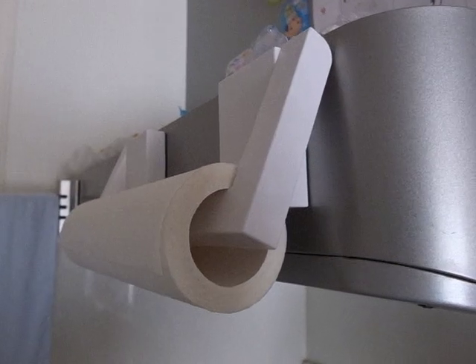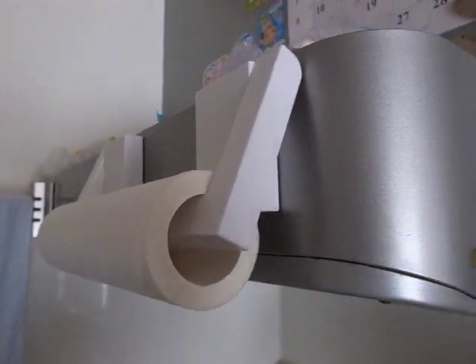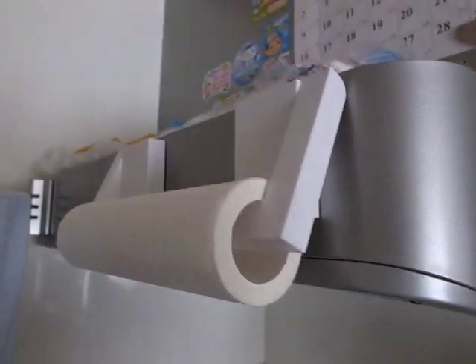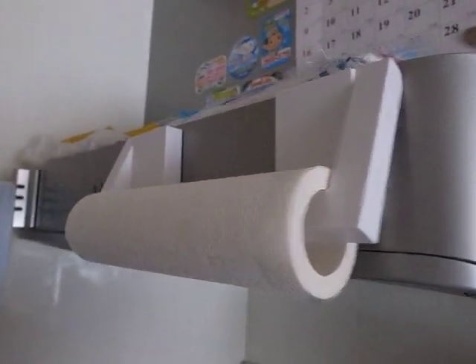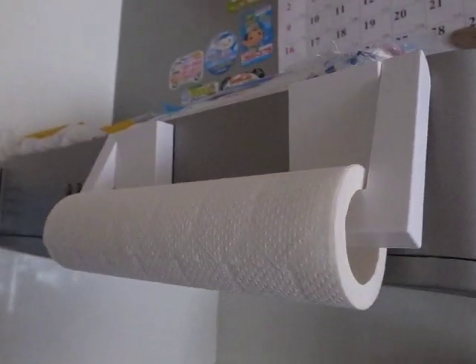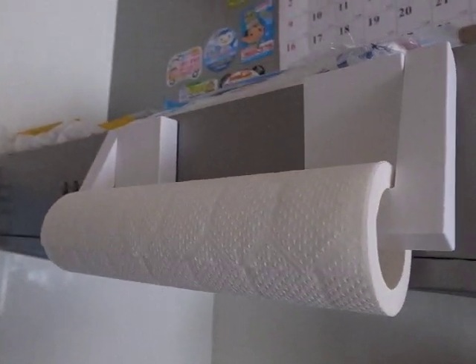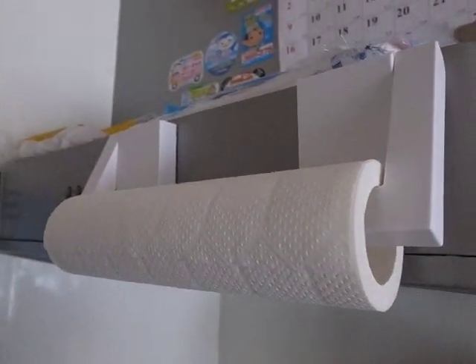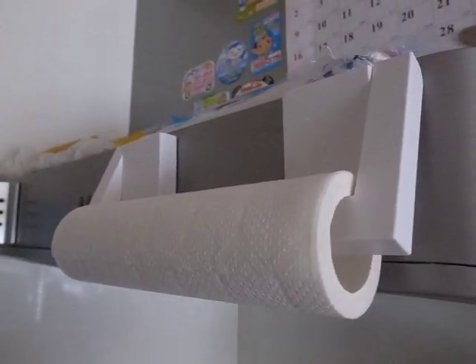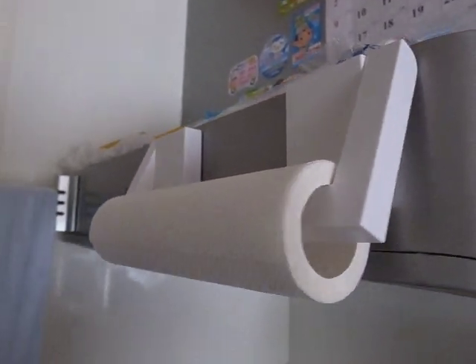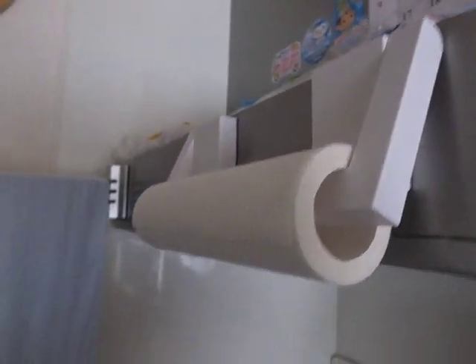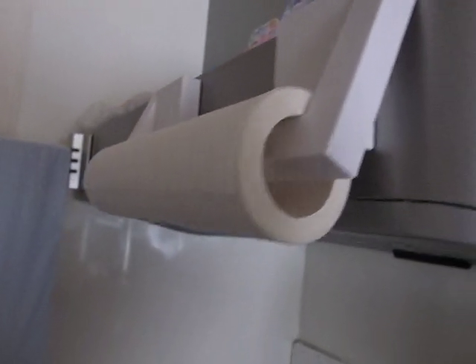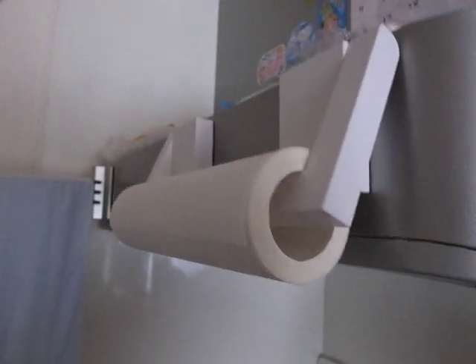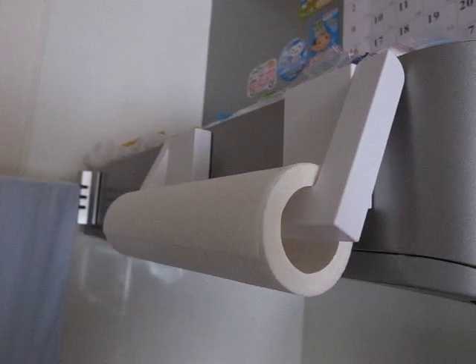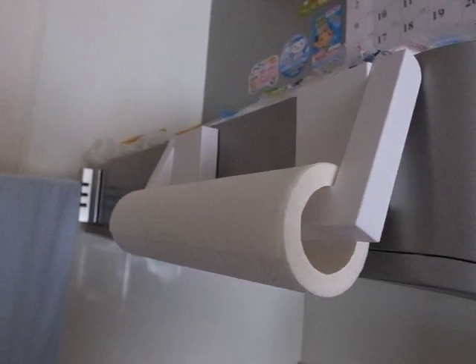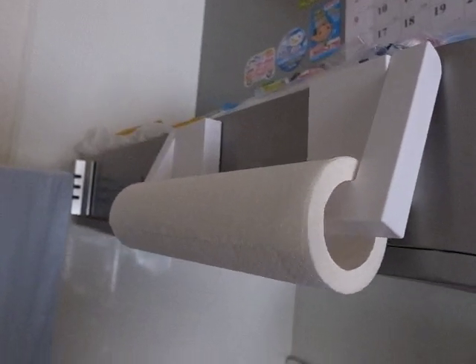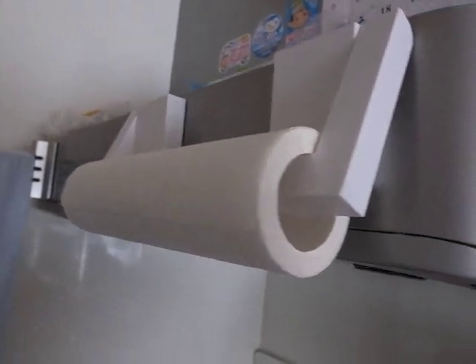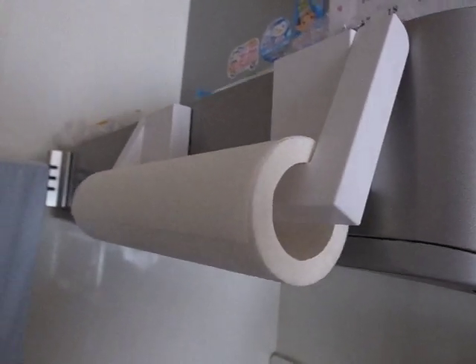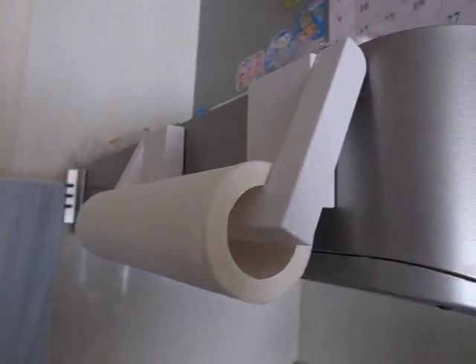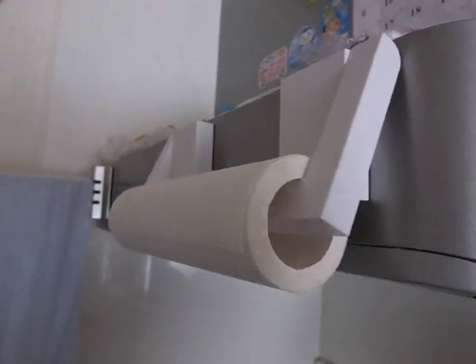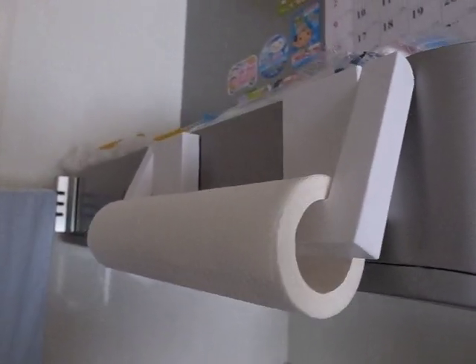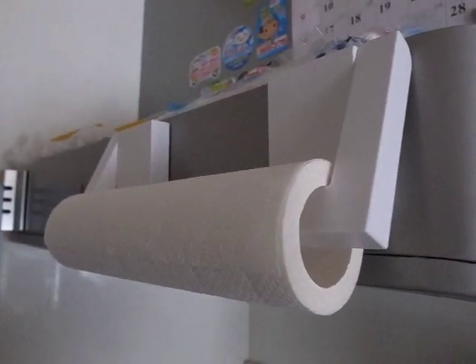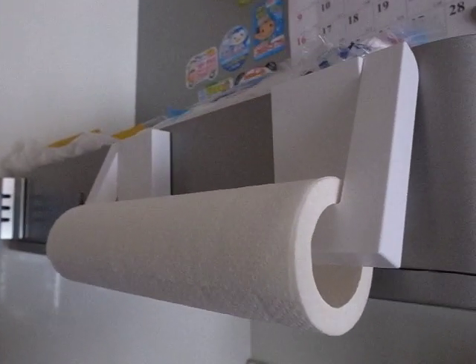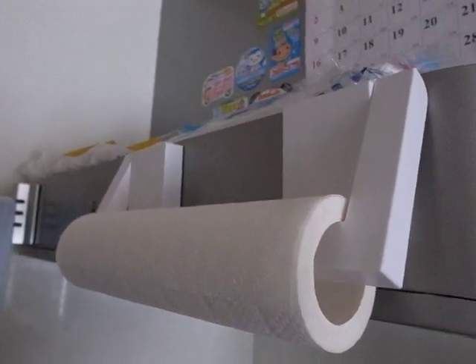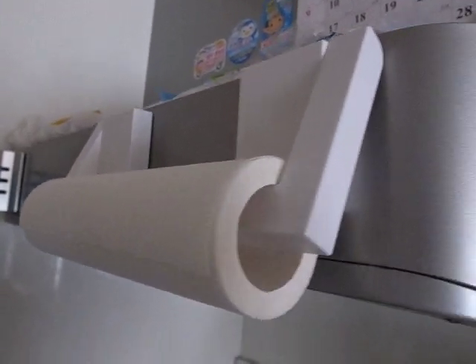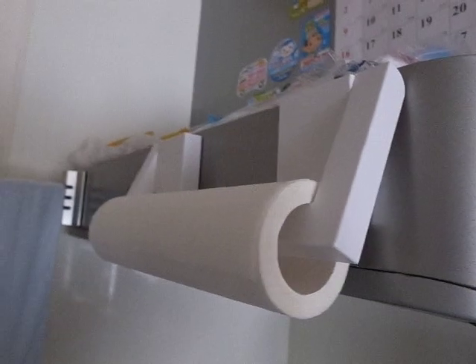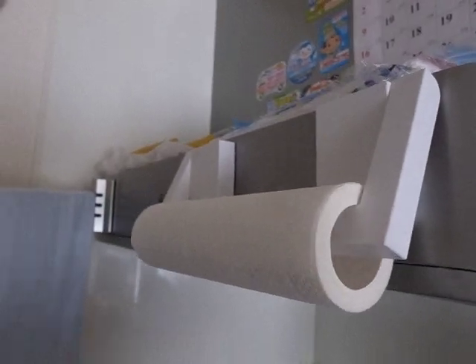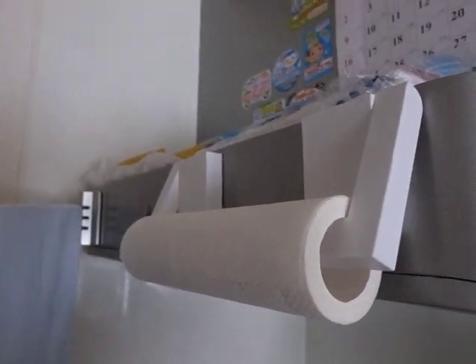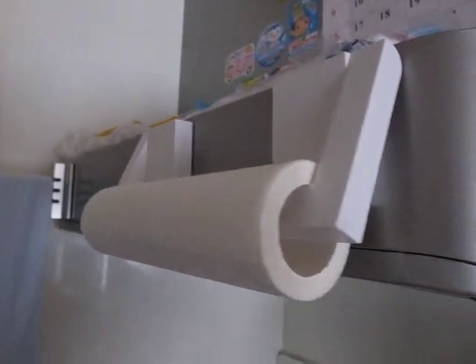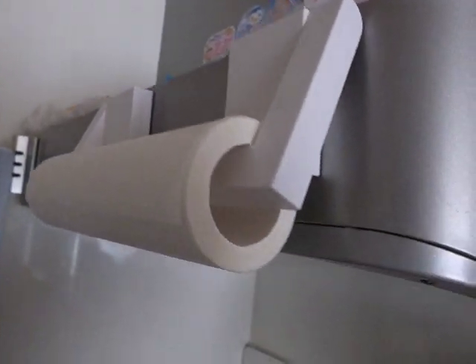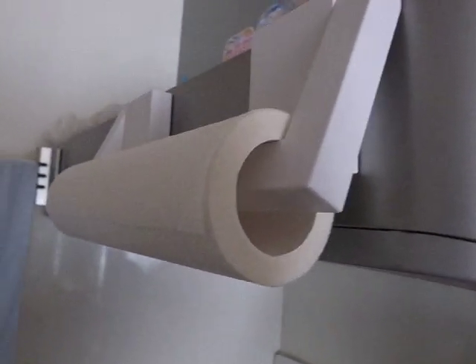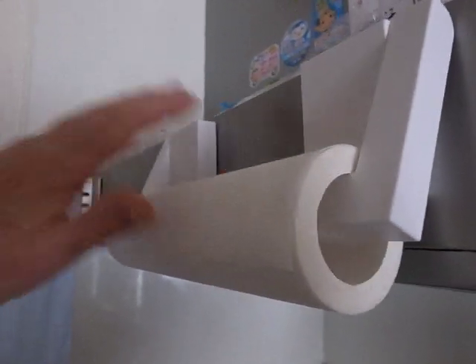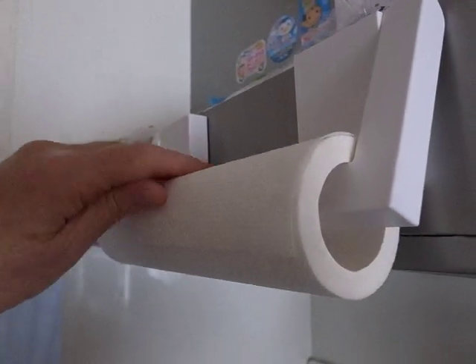Okay, this is not an advertisement, but it will kind of seem like one. It's just that in my life, paper towel holders have always been kind of a source of frustration. But I'm going to say this is one I really, really like for this reason.